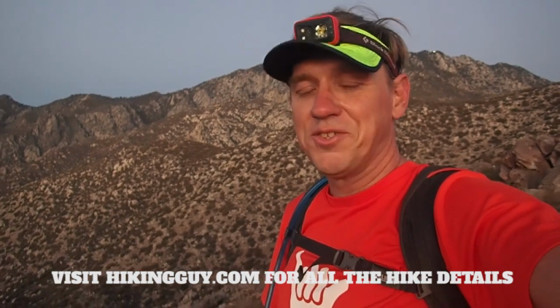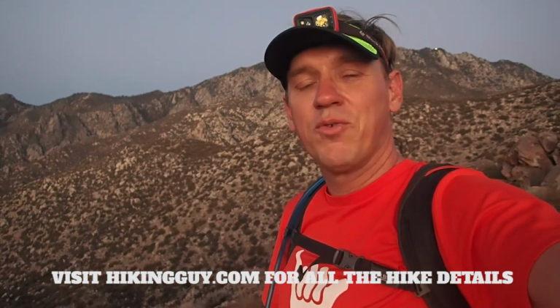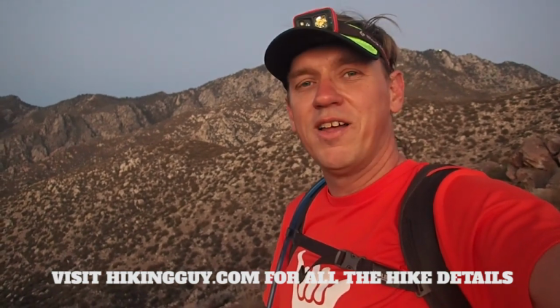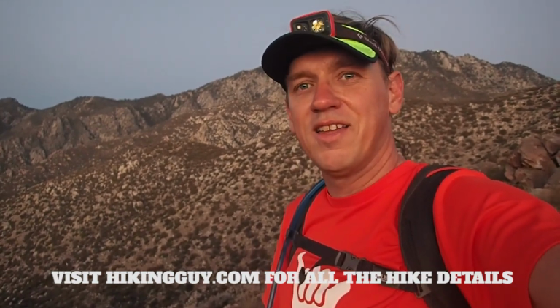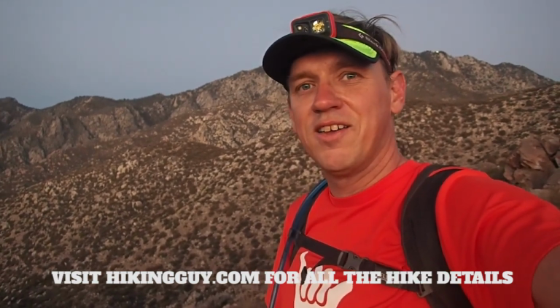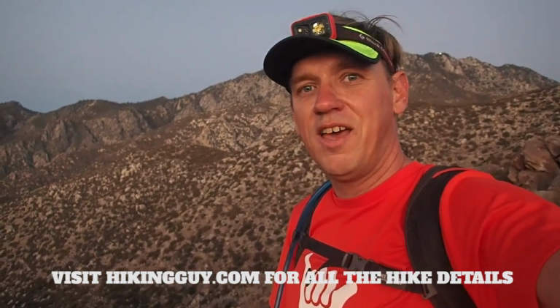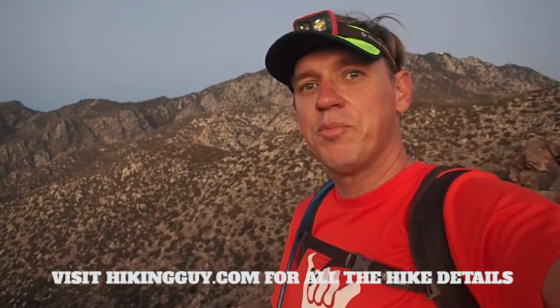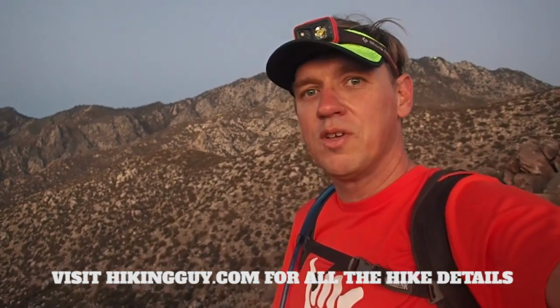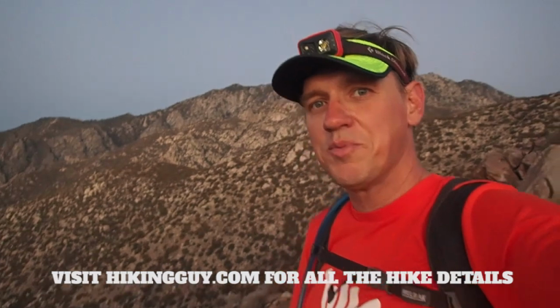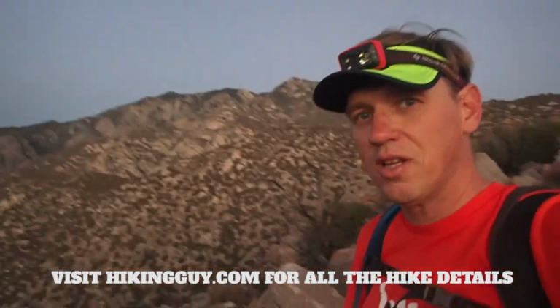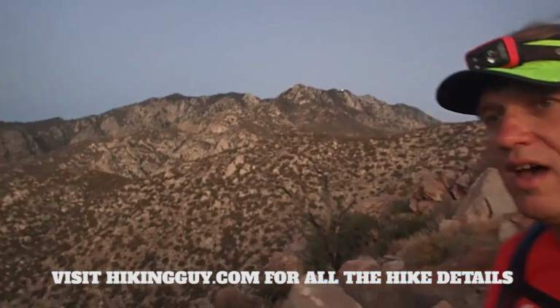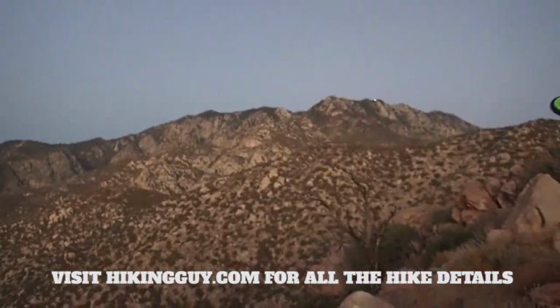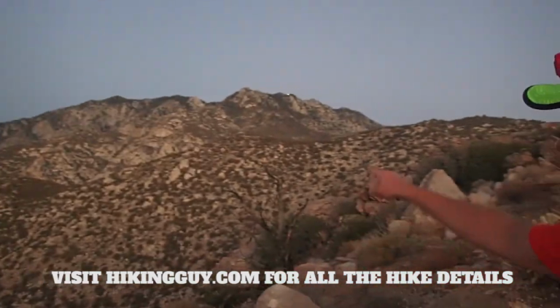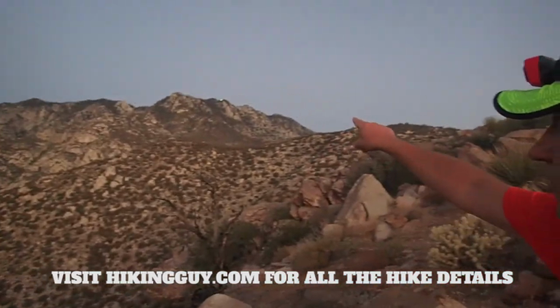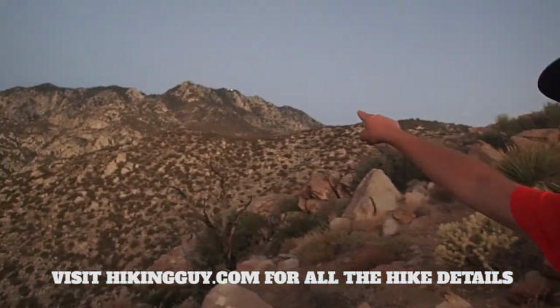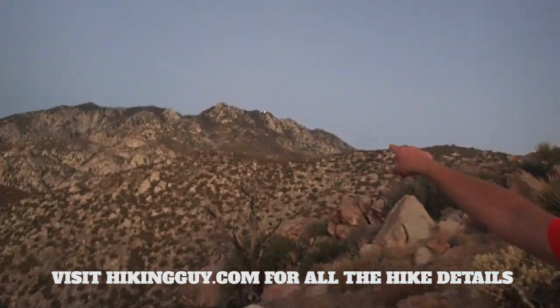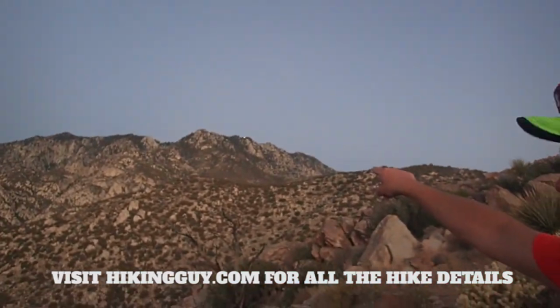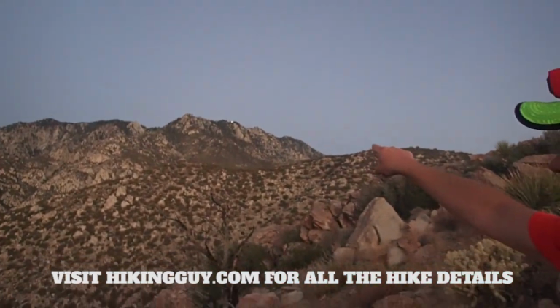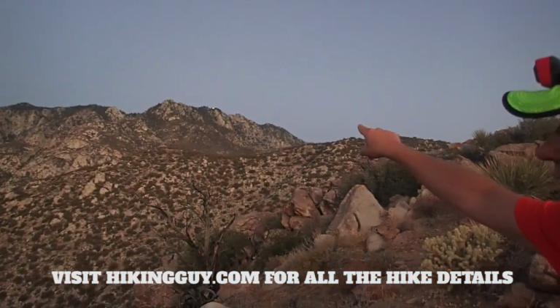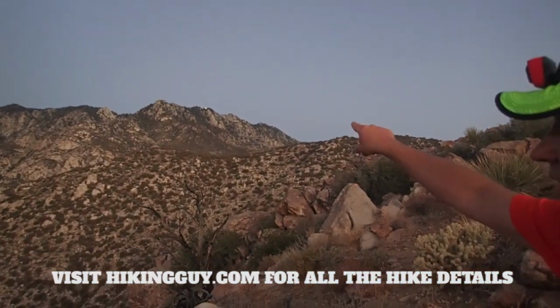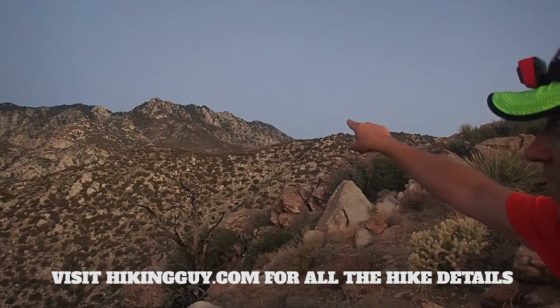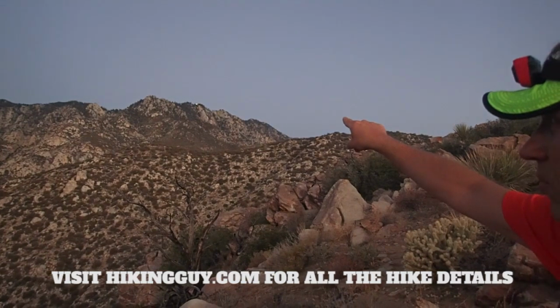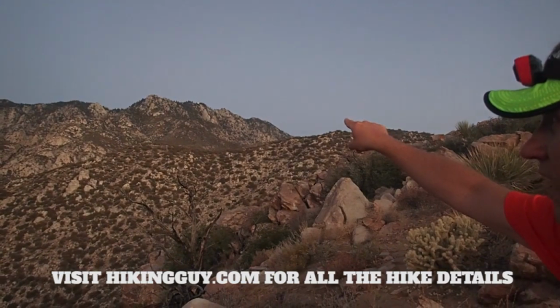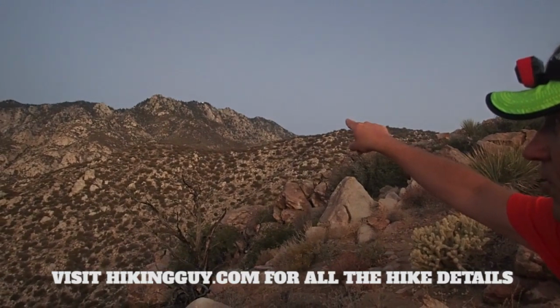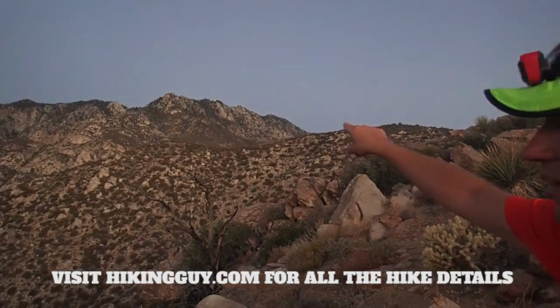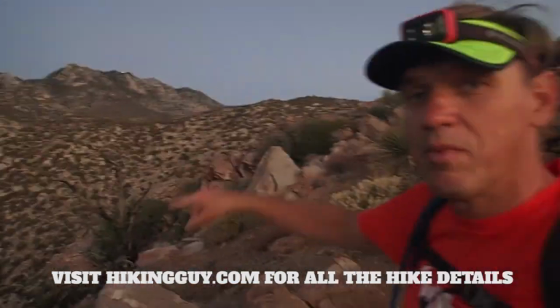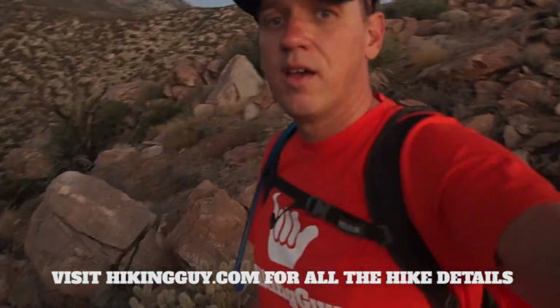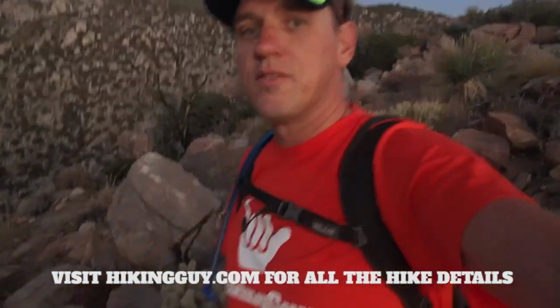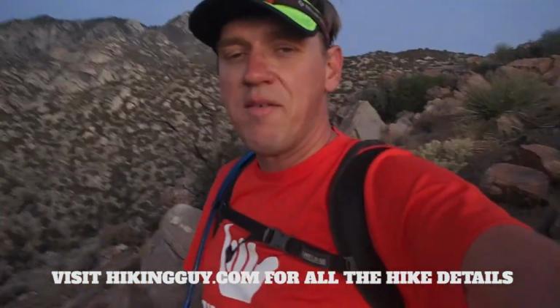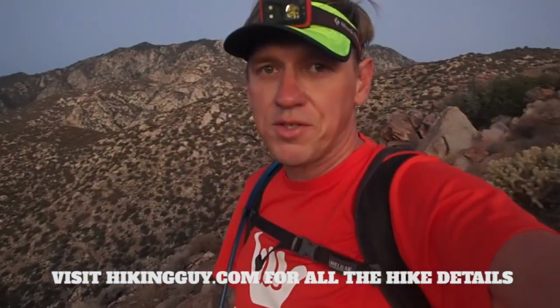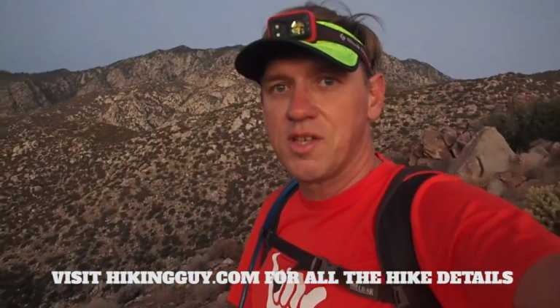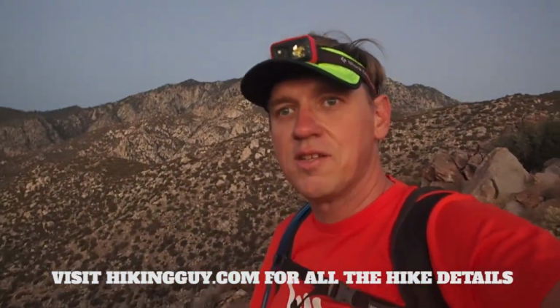You'll start before dawn and head up to the tram station in Long Valley, which is up there — you can see that light. That's the next stop. Right now I'm on the trail, and from there it's another five miles or so to San Jacinto.